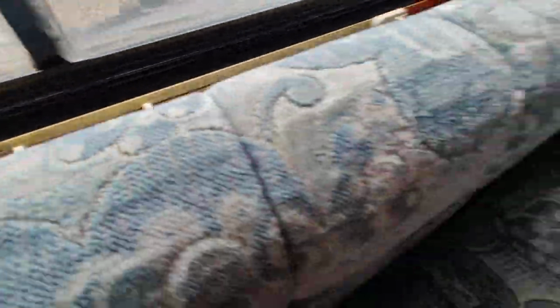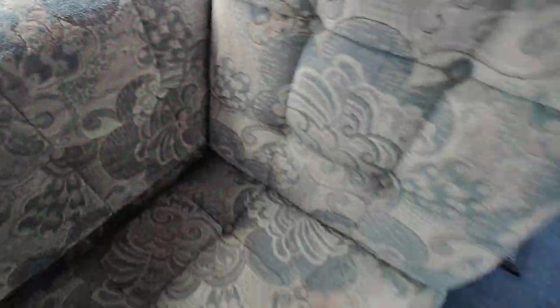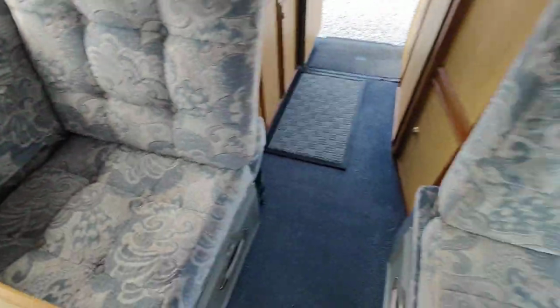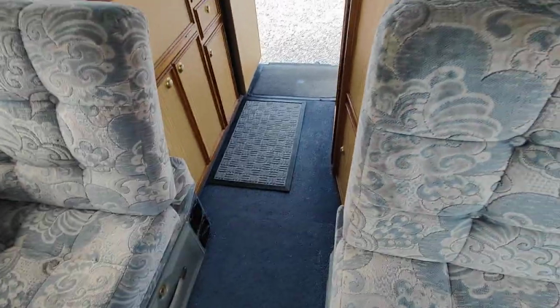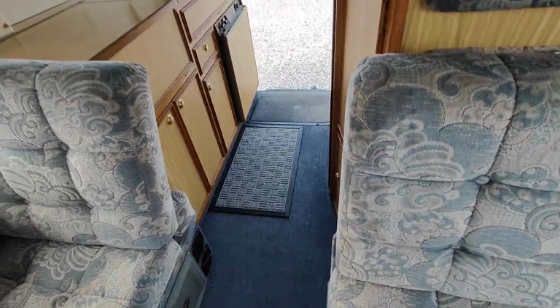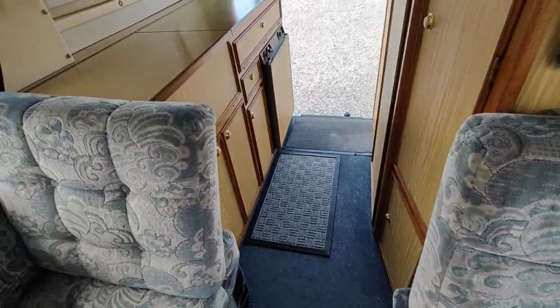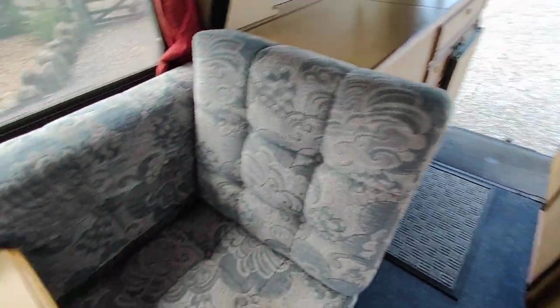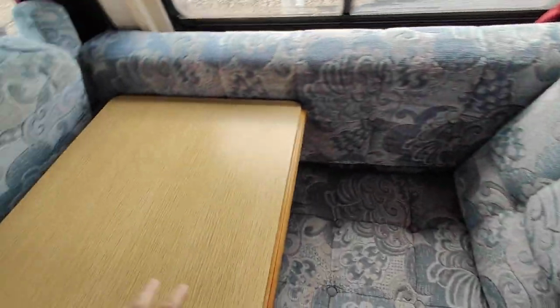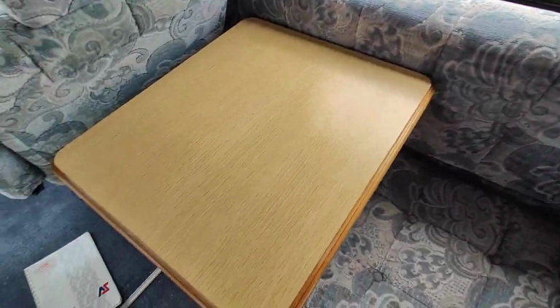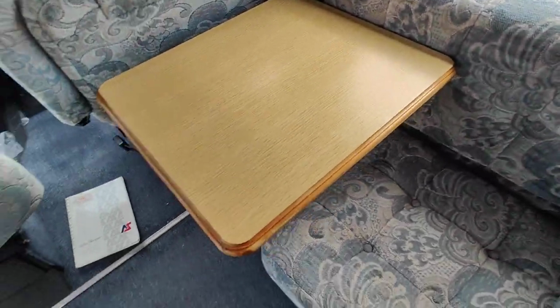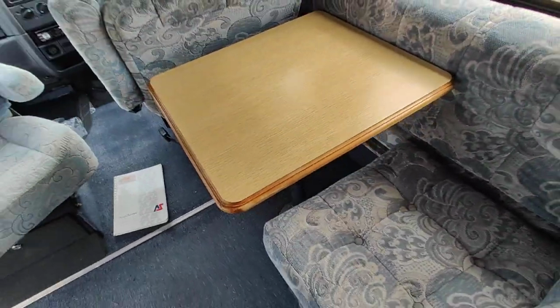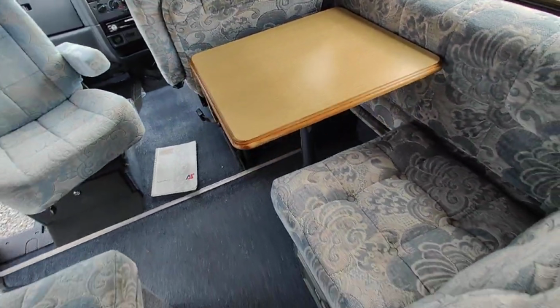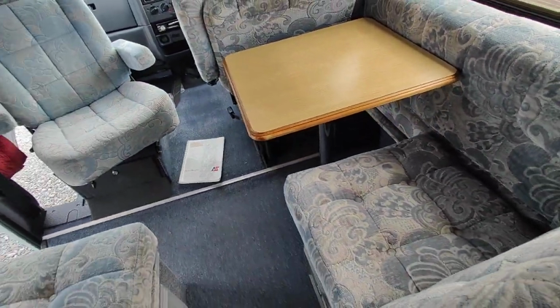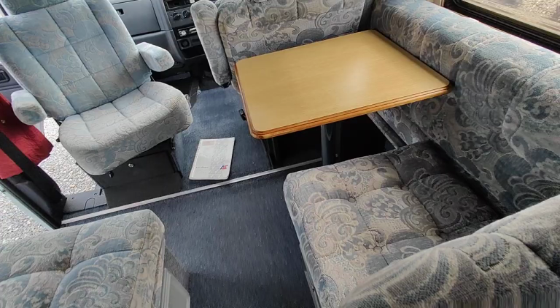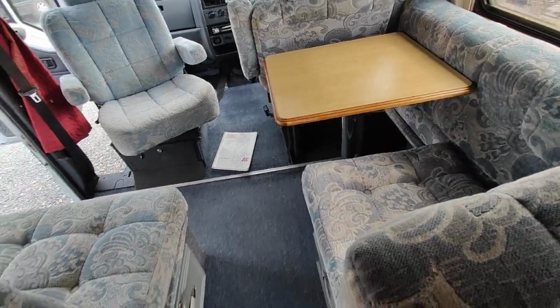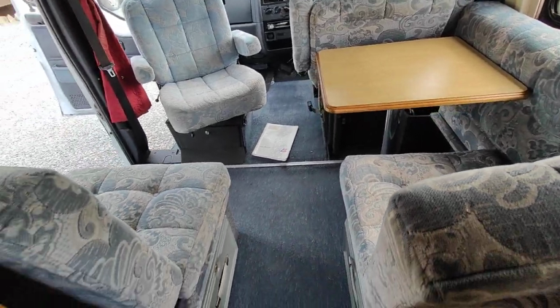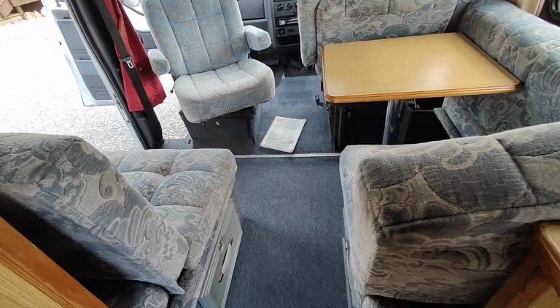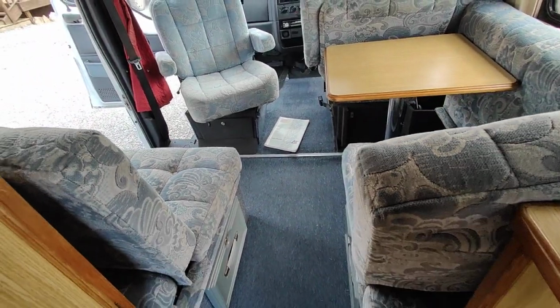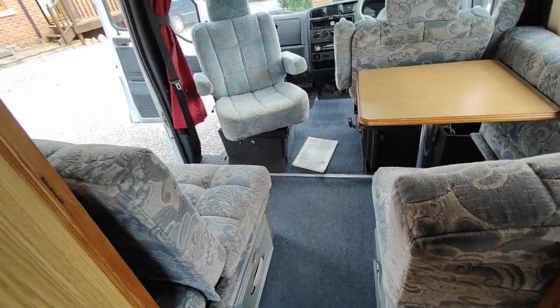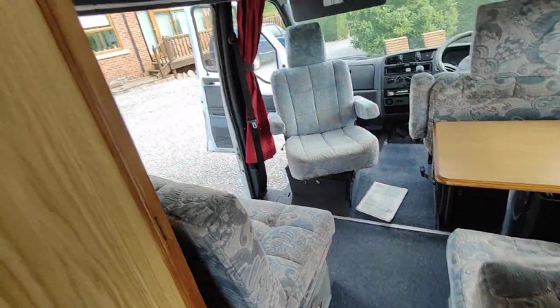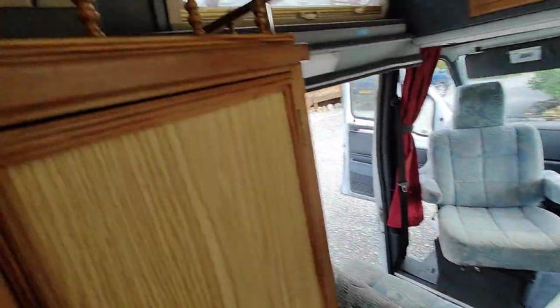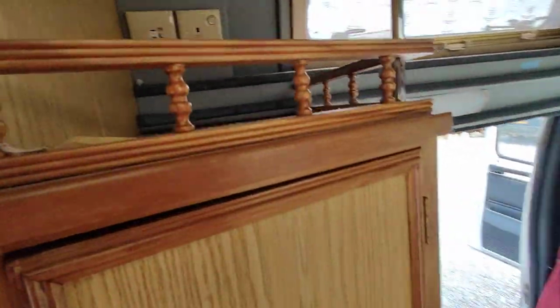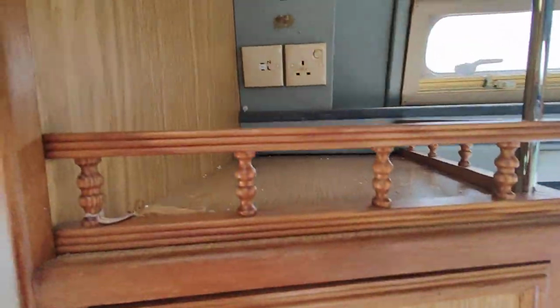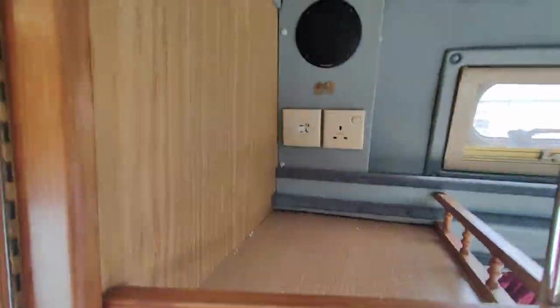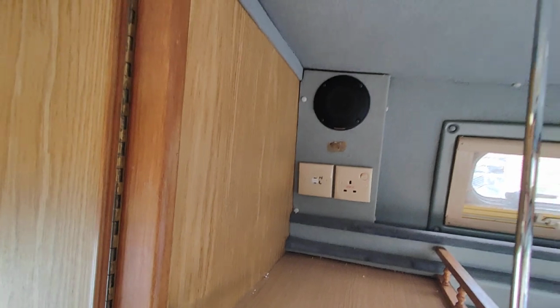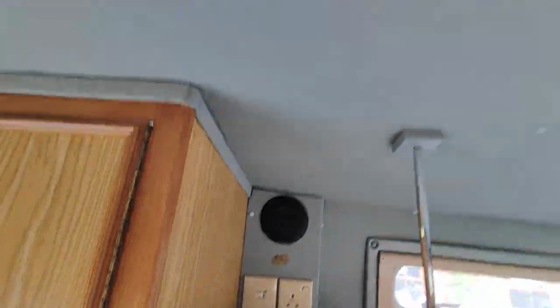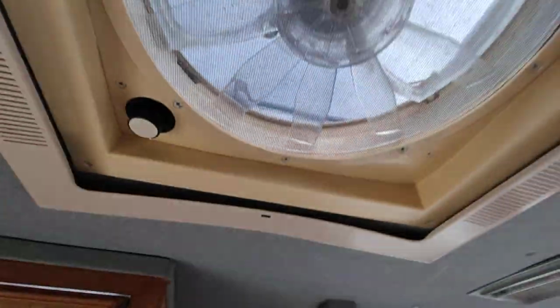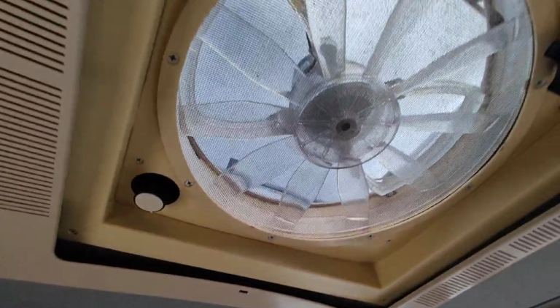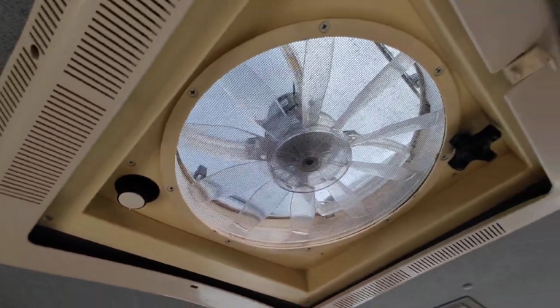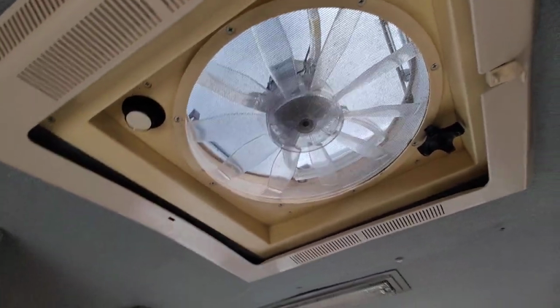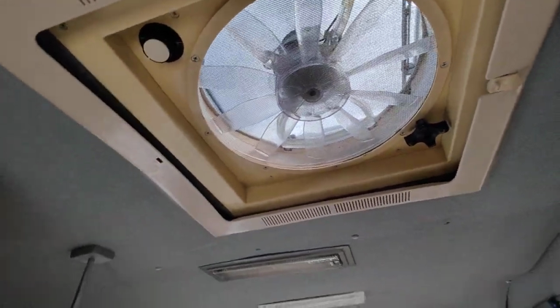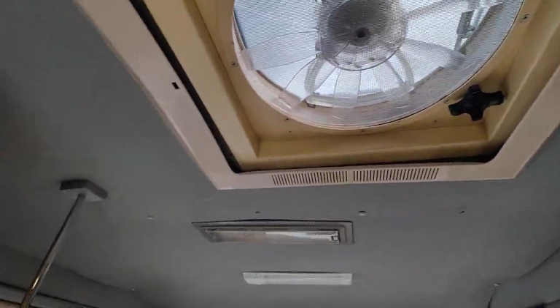You've got blackout blinds and fly screens on all the windows — again, they all come checked. There's just the one table that's there. It's a lovely little van. Oh, and there's space for your TV up here.